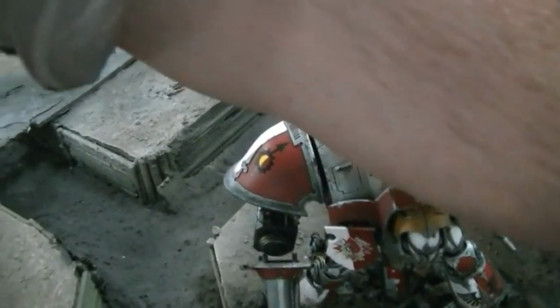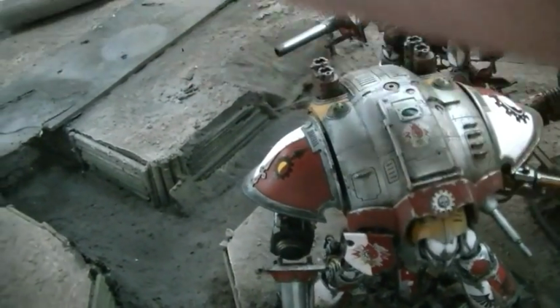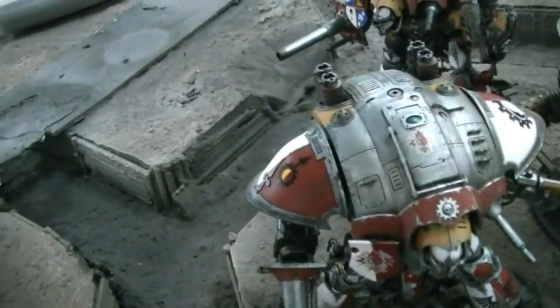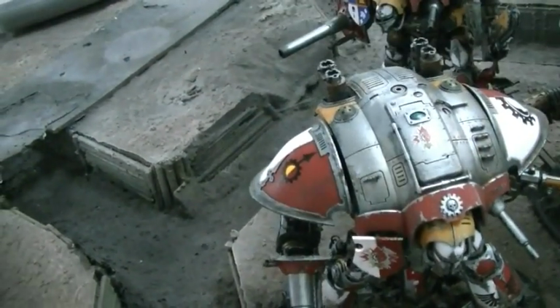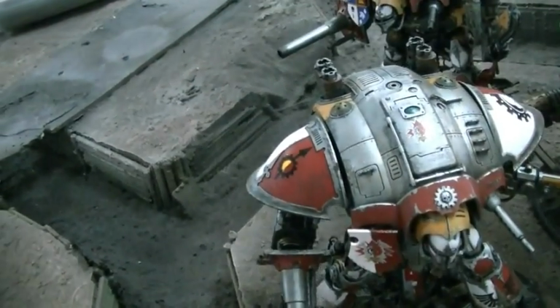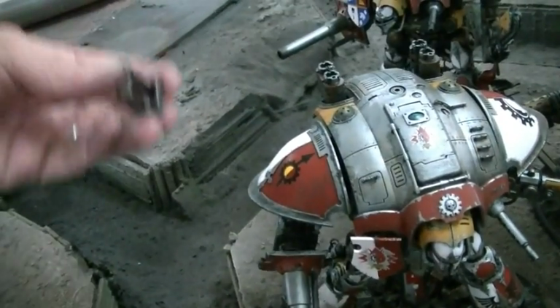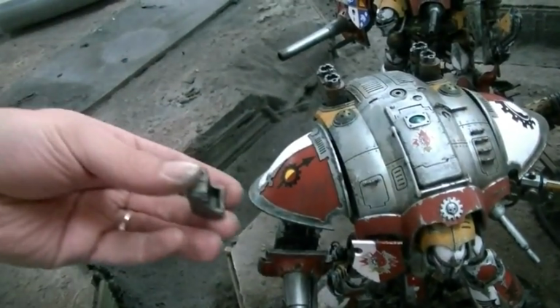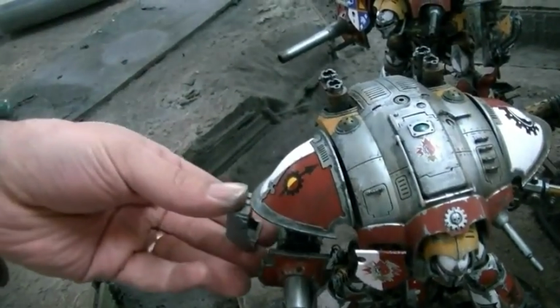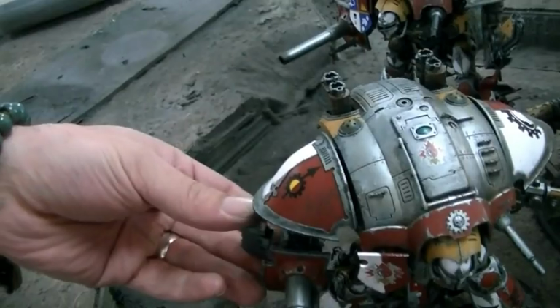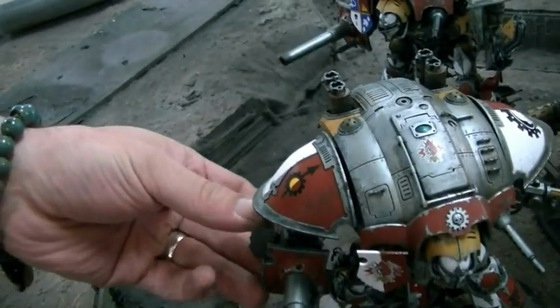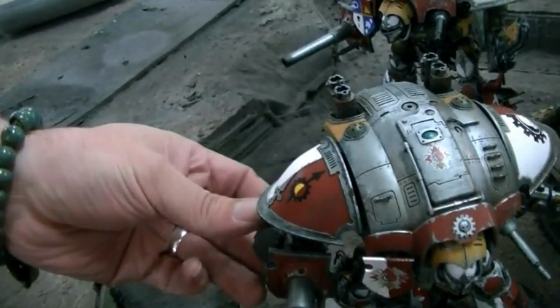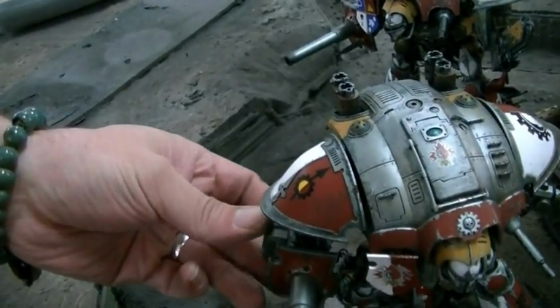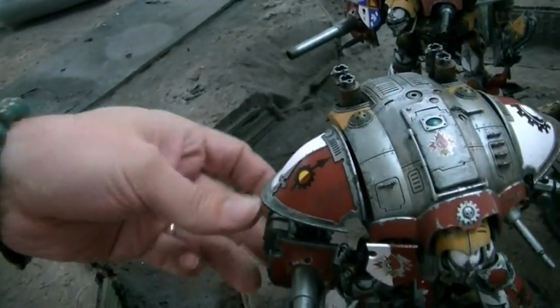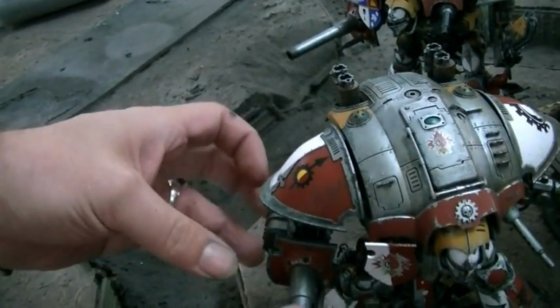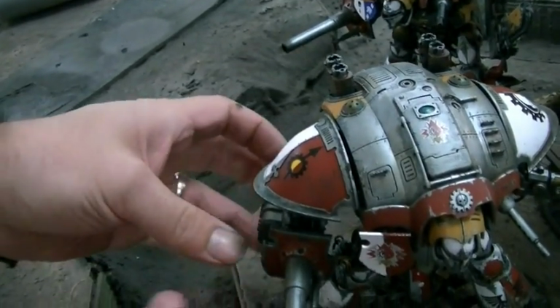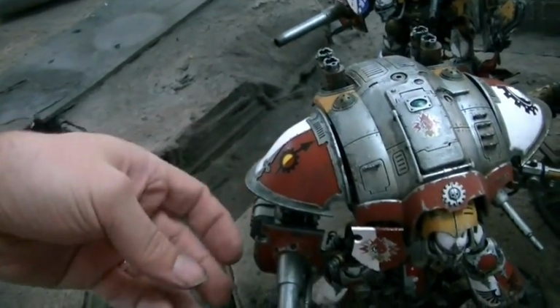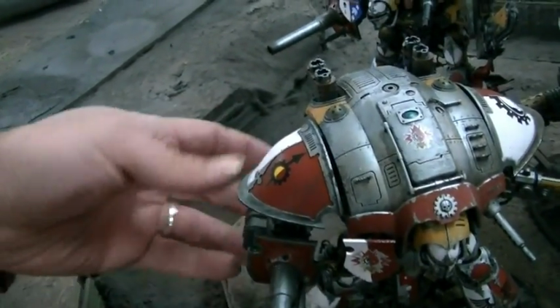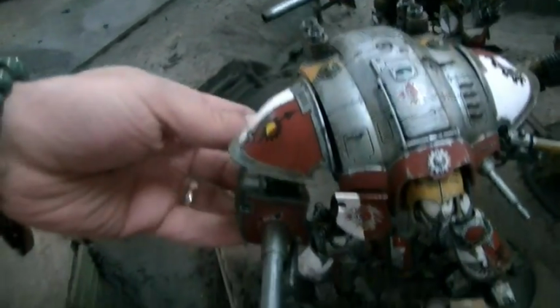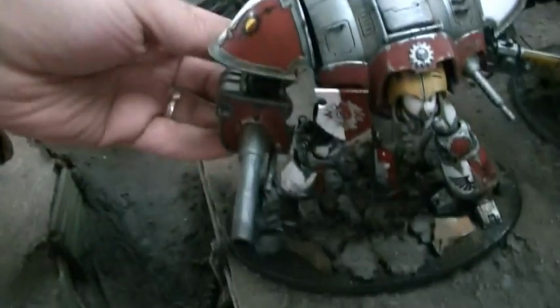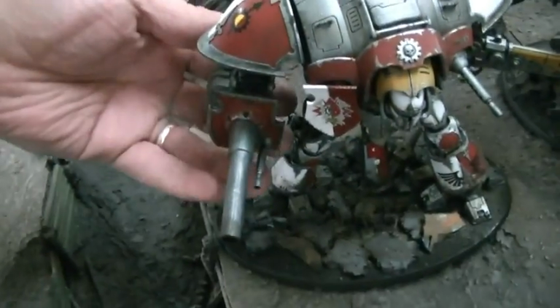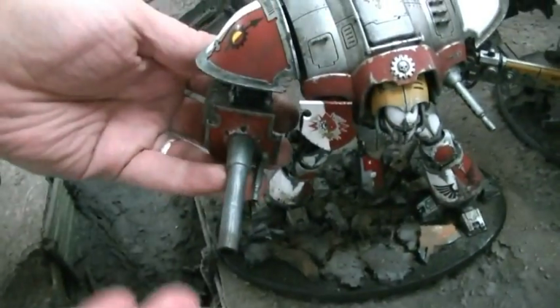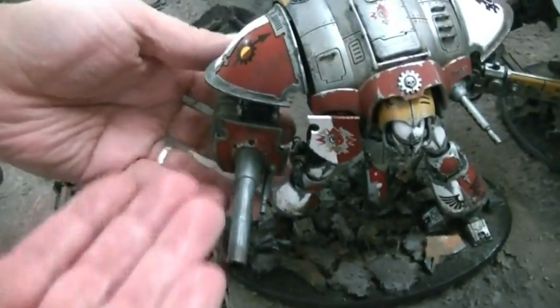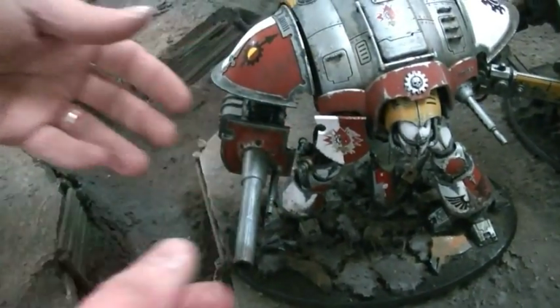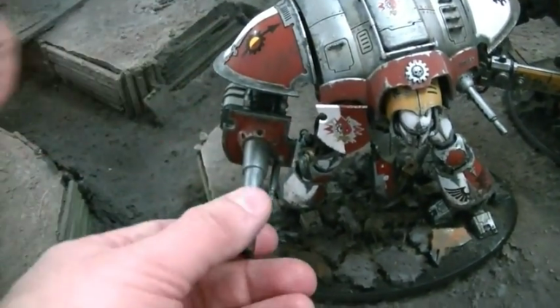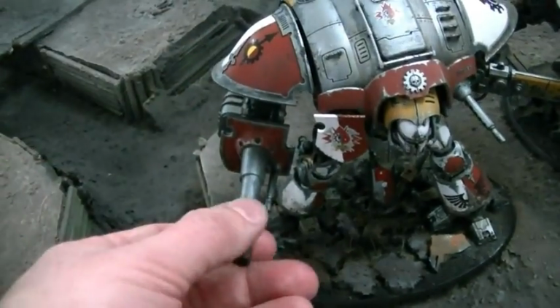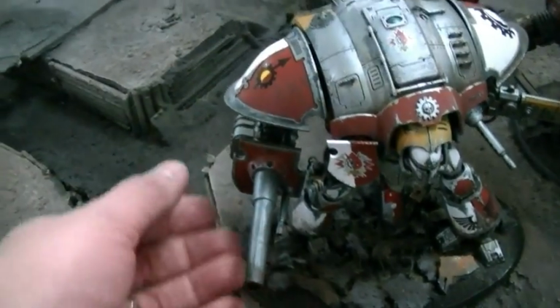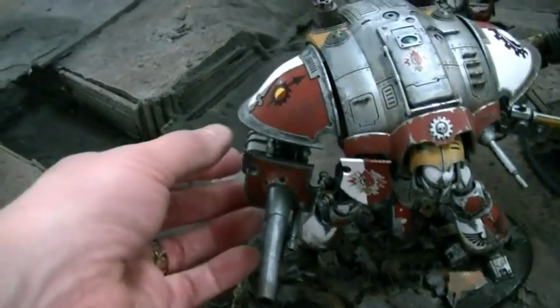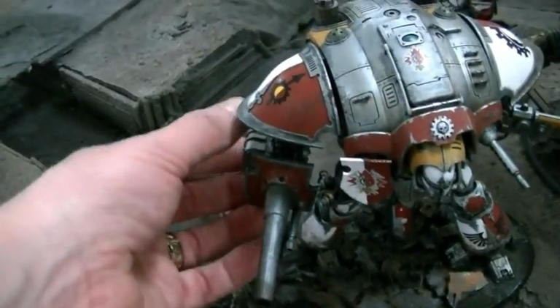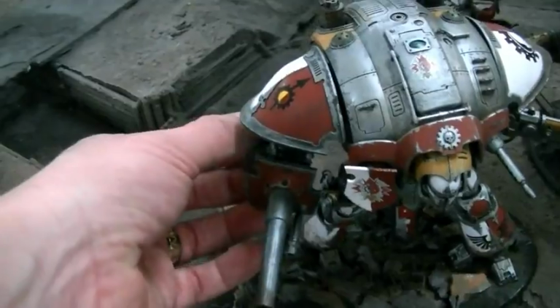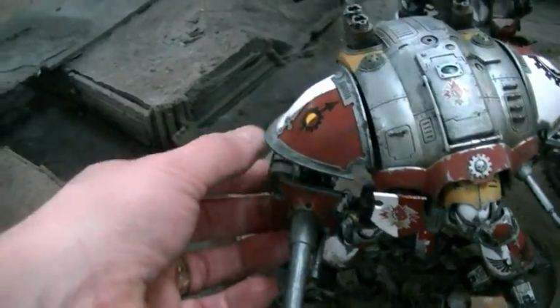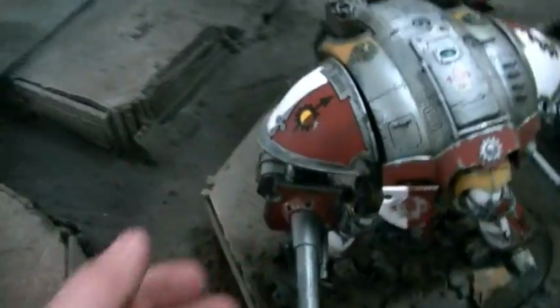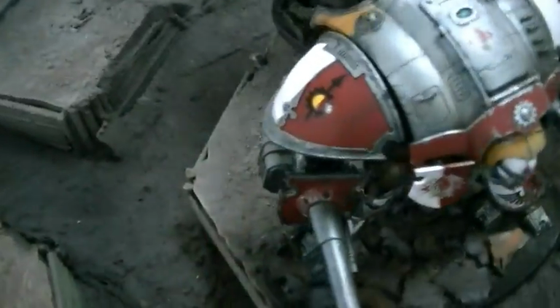When you have magnetized parts, especially larger ones, you don't click them on straight on — you actually walk them on. You kind of go at an angle.